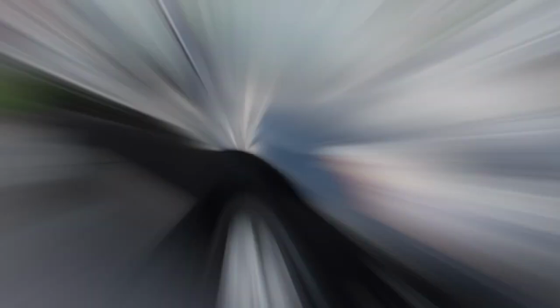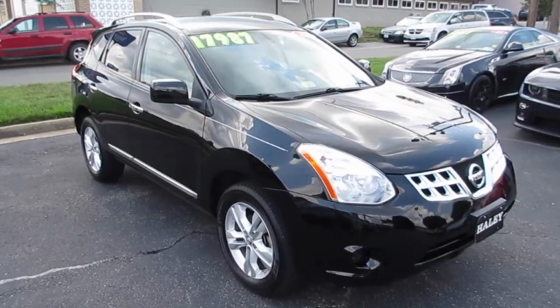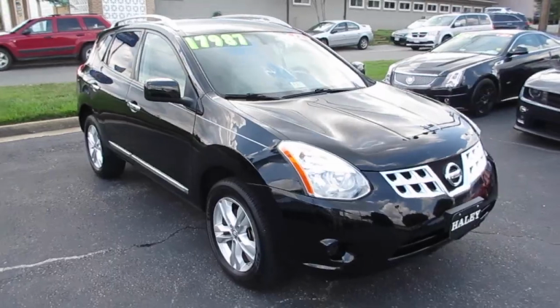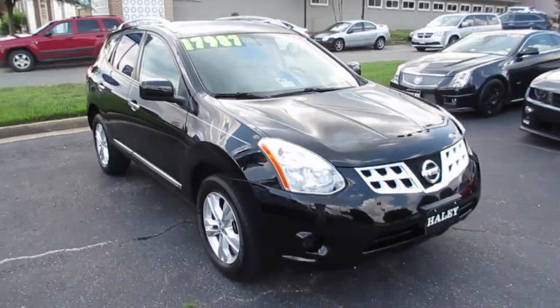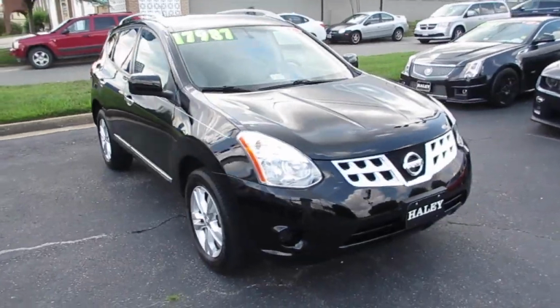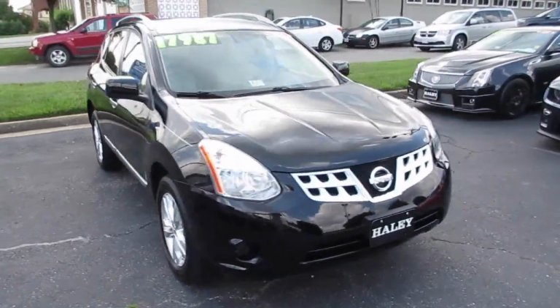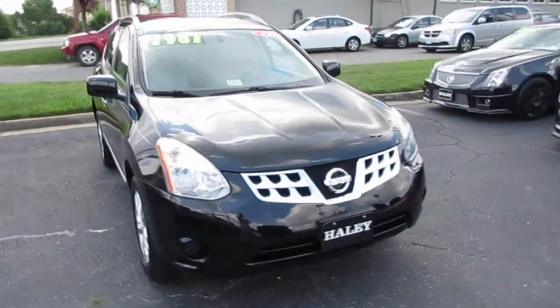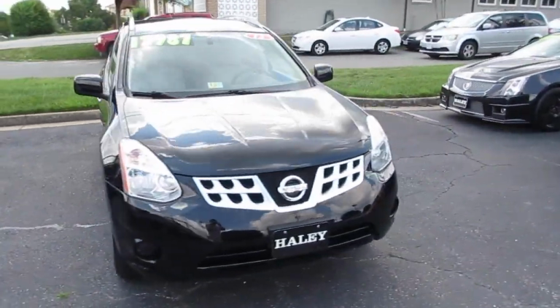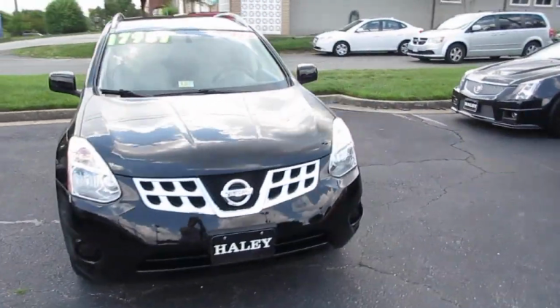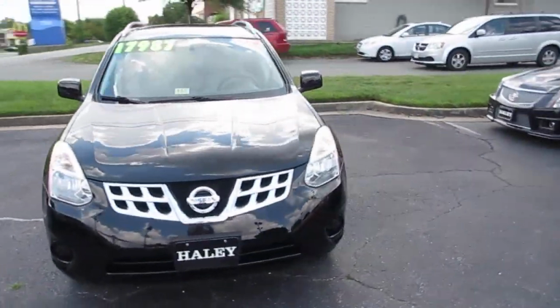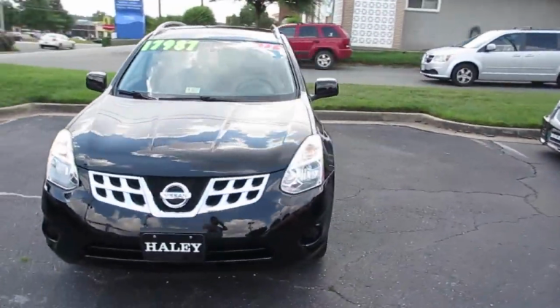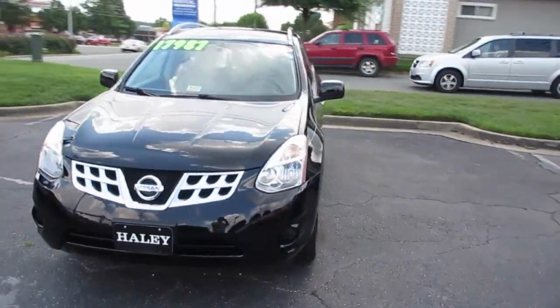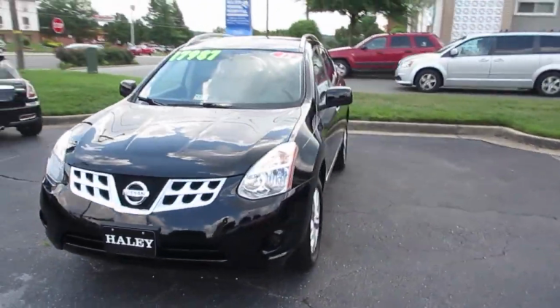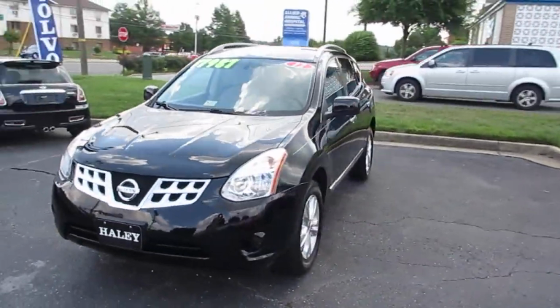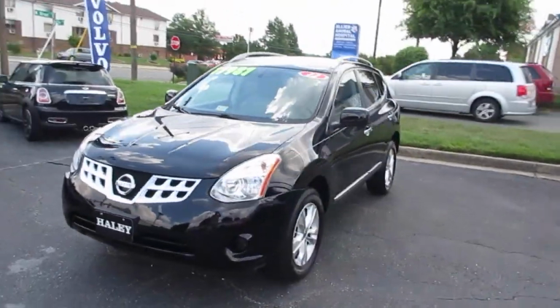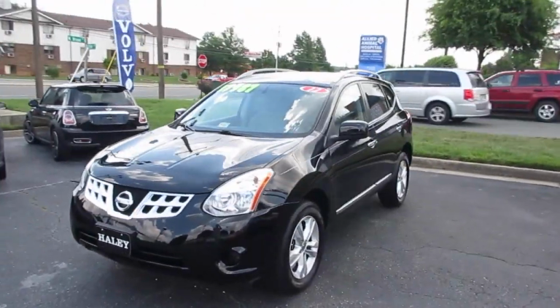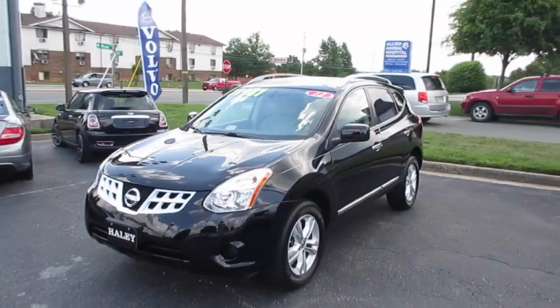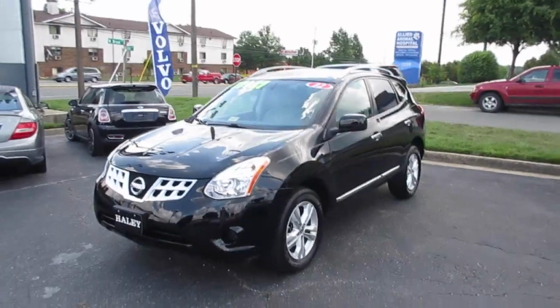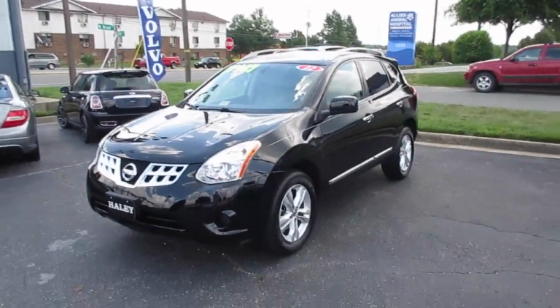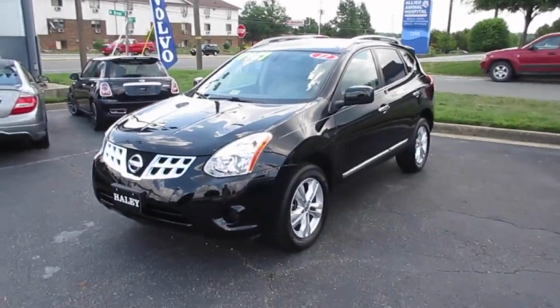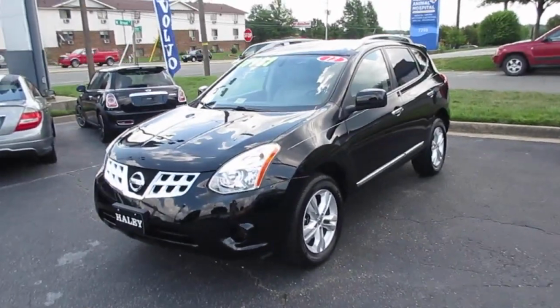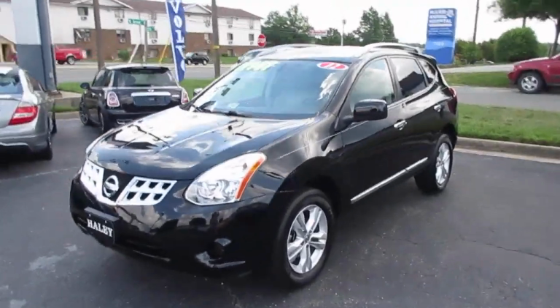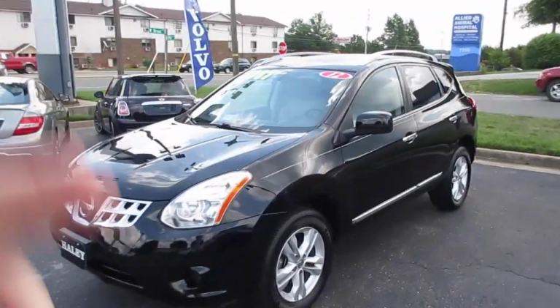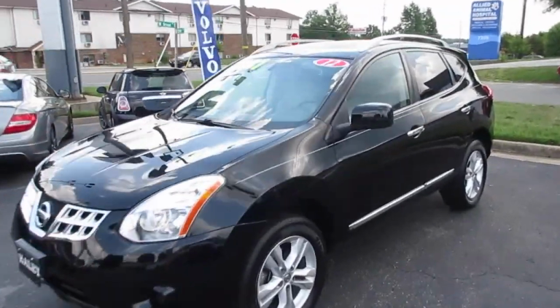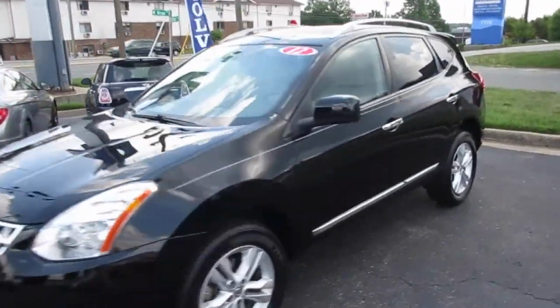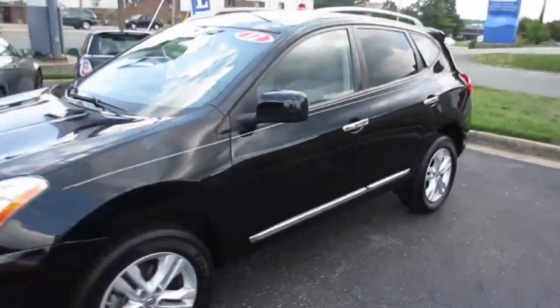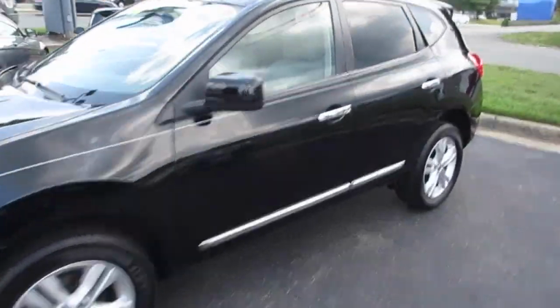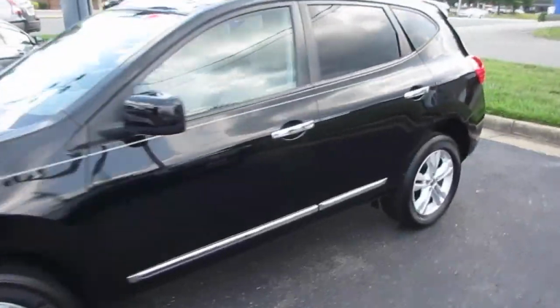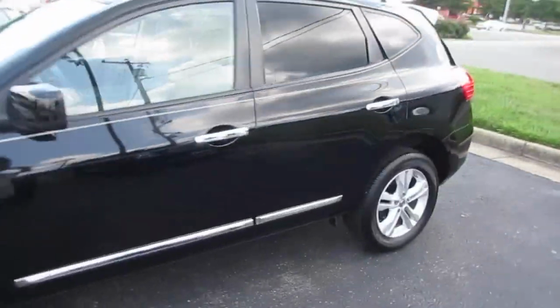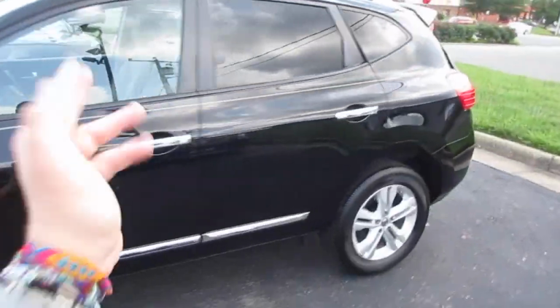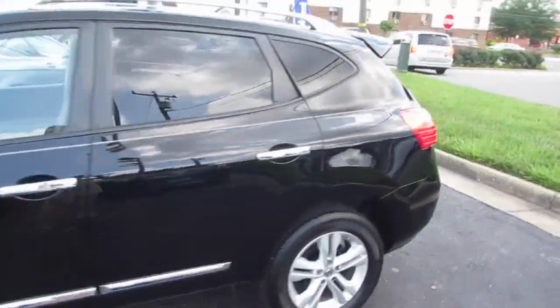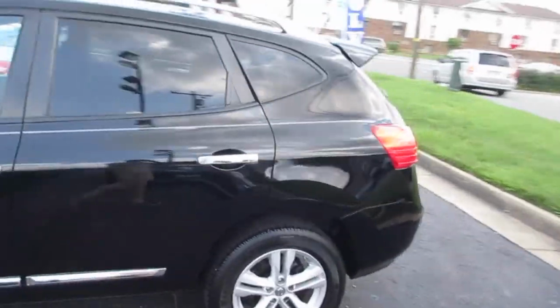Hey guys, it's Jake from Jake Man 21642, and today I bring you a video of this 2012 Nissan Rogue. This one is a front-wheel drive SV model, as you can see it has a super black exterior which looks very nice on the vehicle.